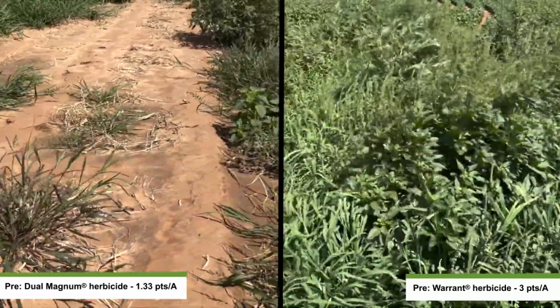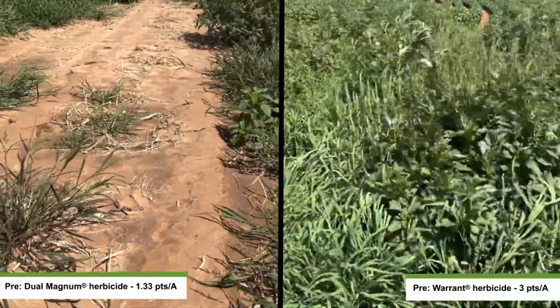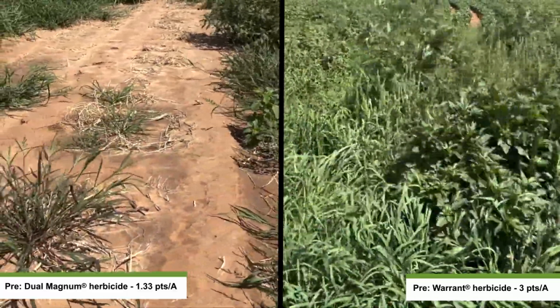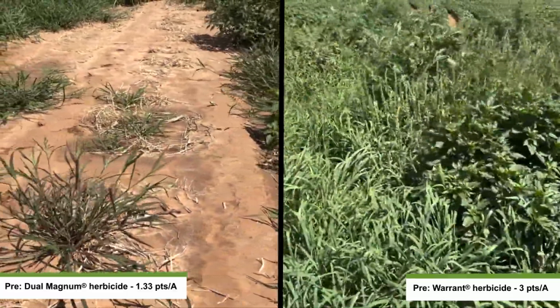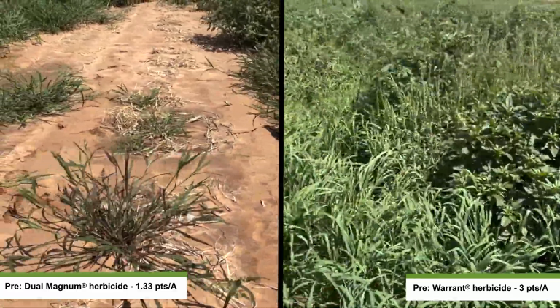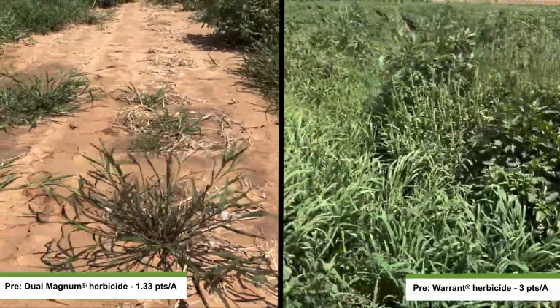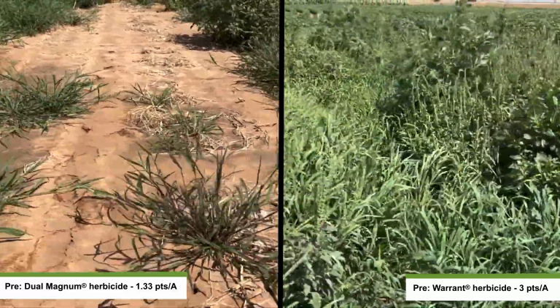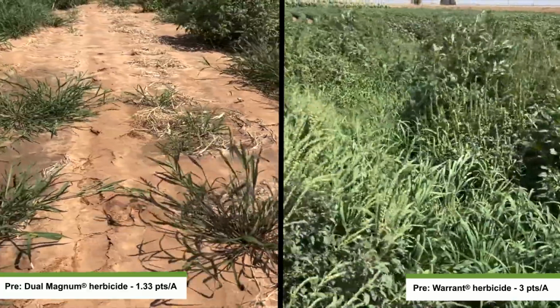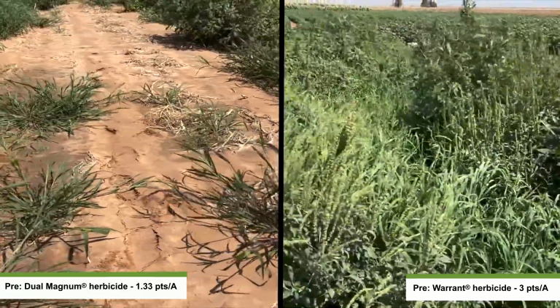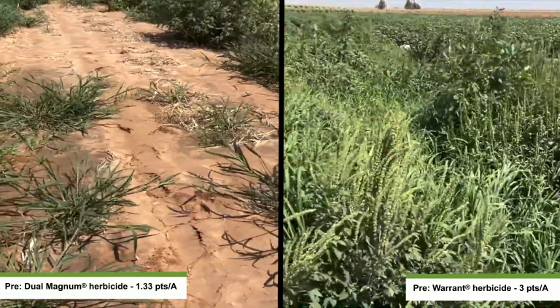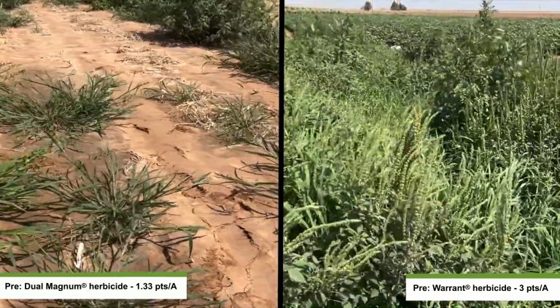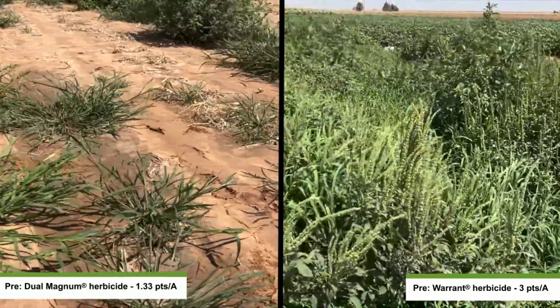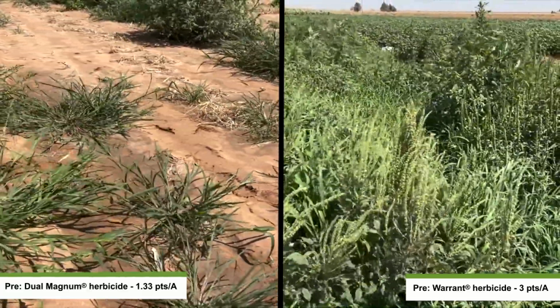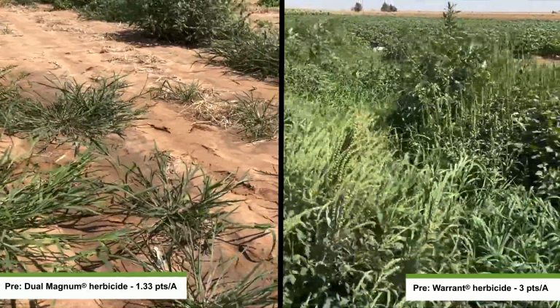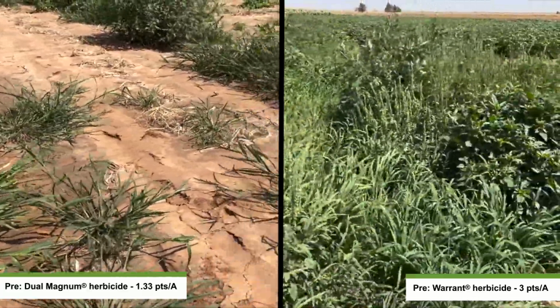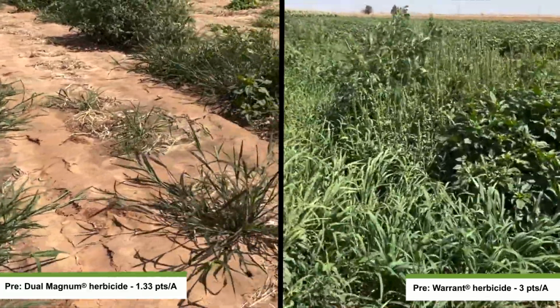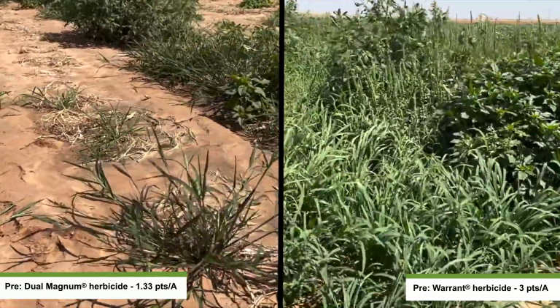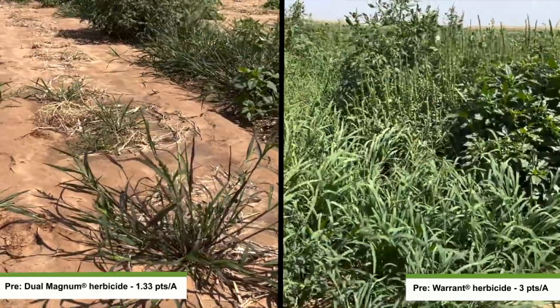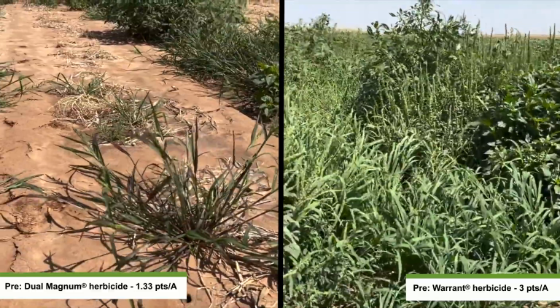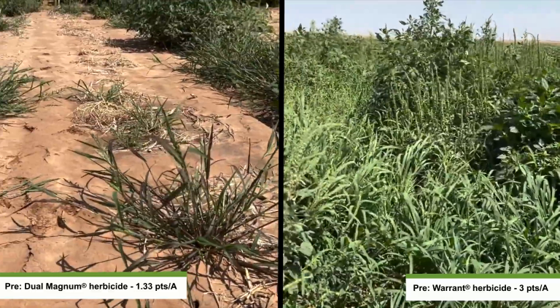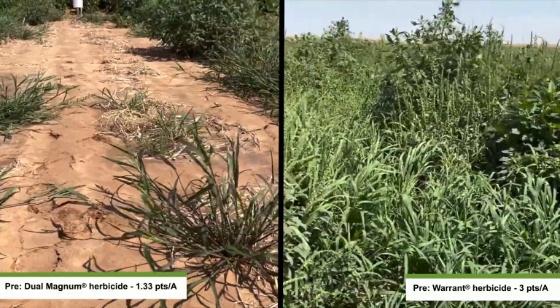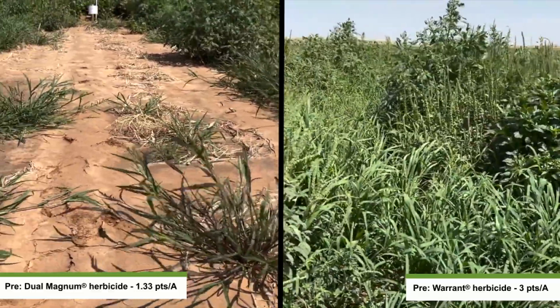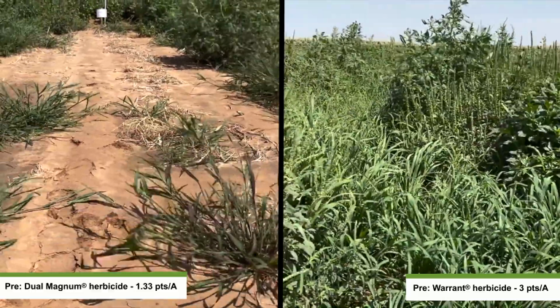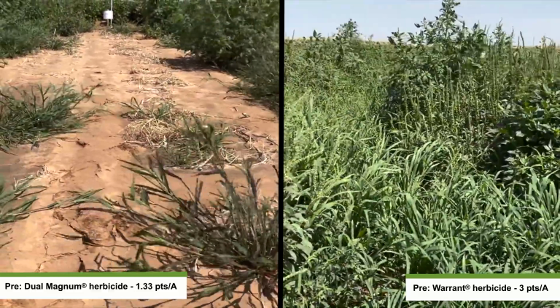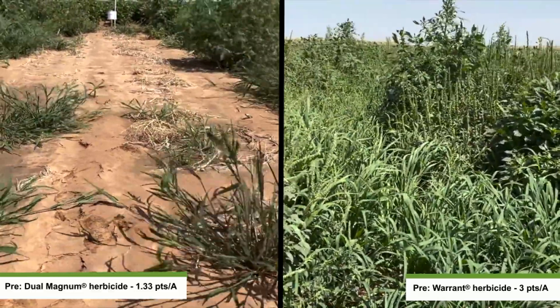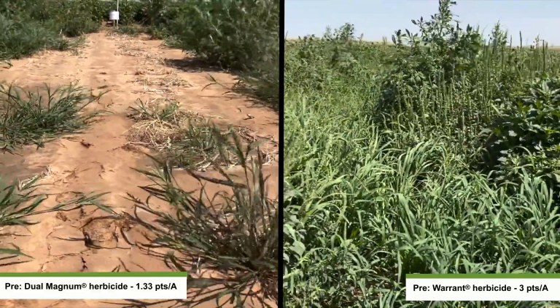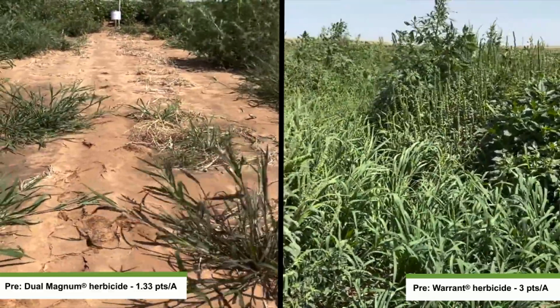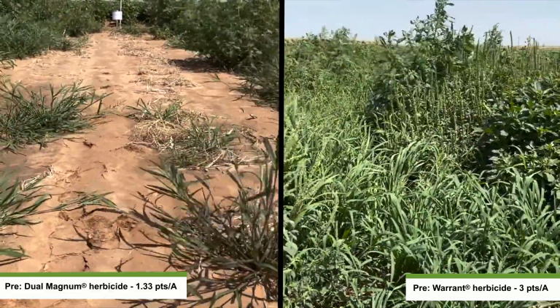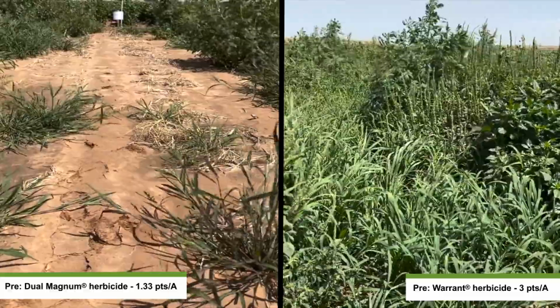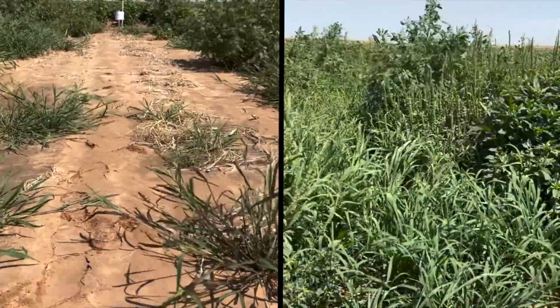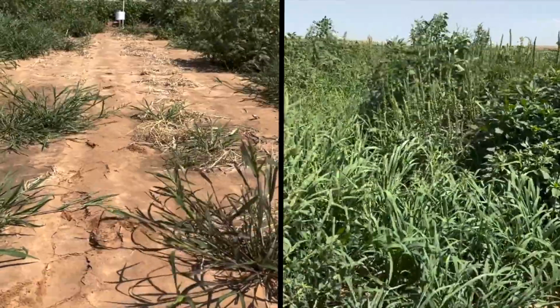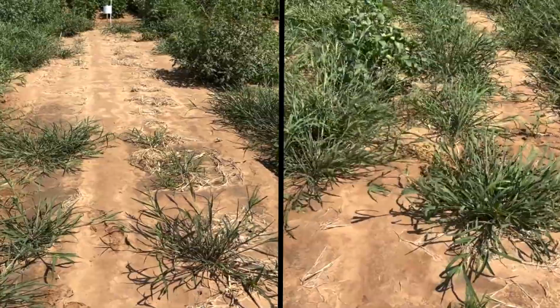As we get further out into the season, Dual Magnum really did an effective job of controlling both our annual grasses and our broadleaf weeds. Conversely, comparing that to Warrant, you can really see both our palmer amaranth and our broadleaf grass really breaking through there.